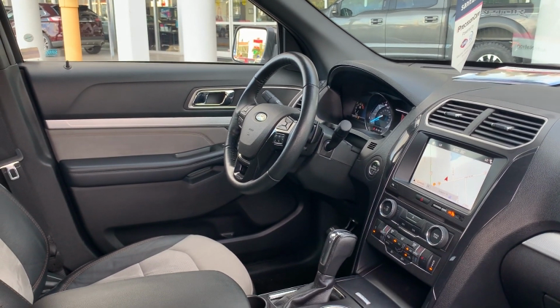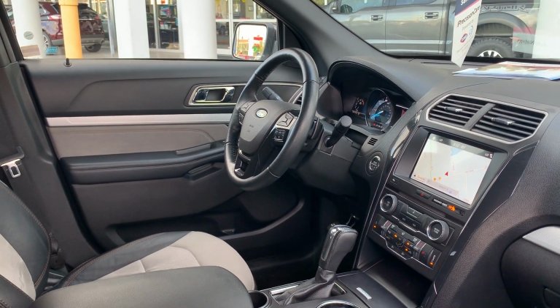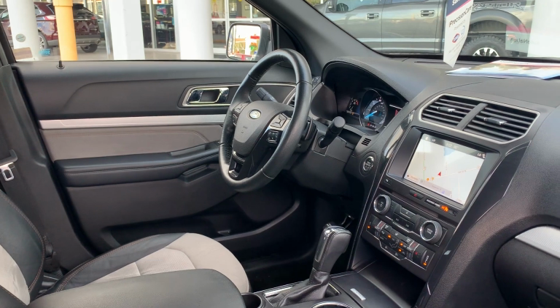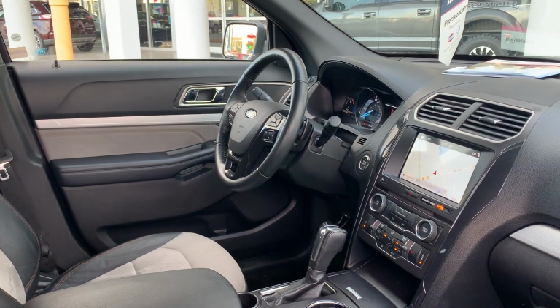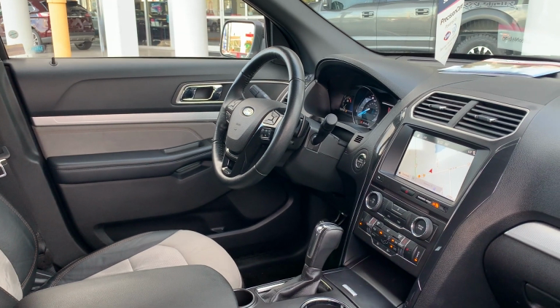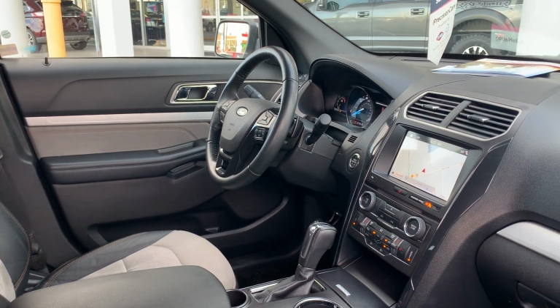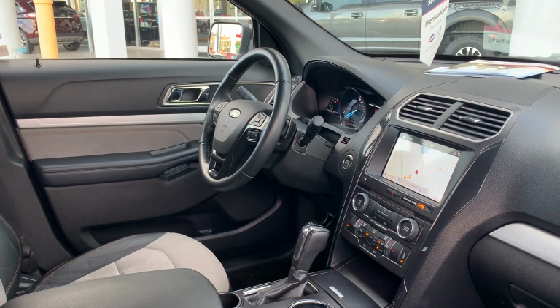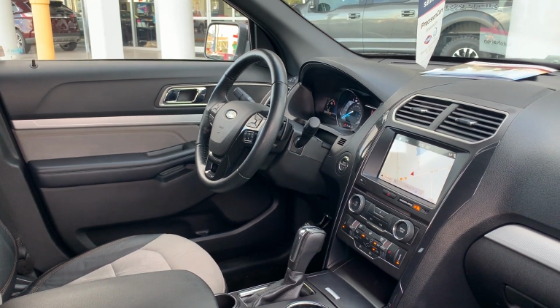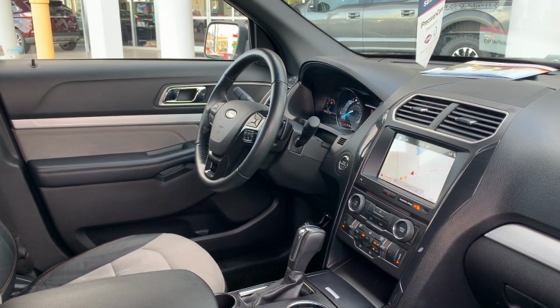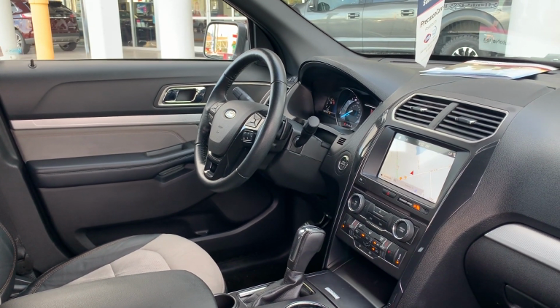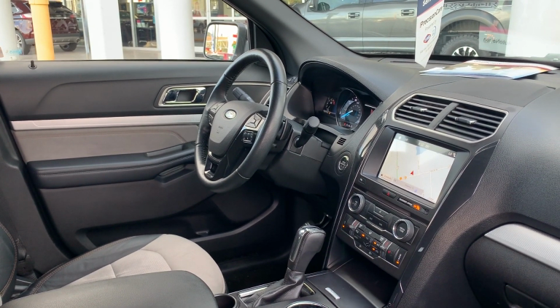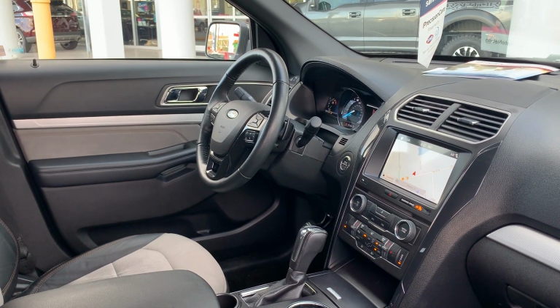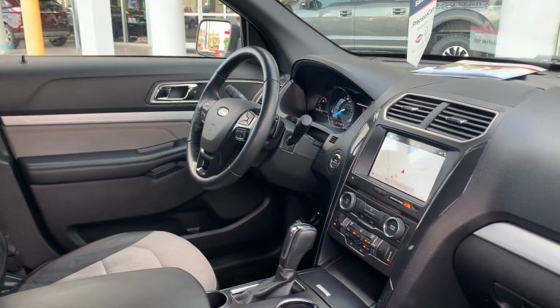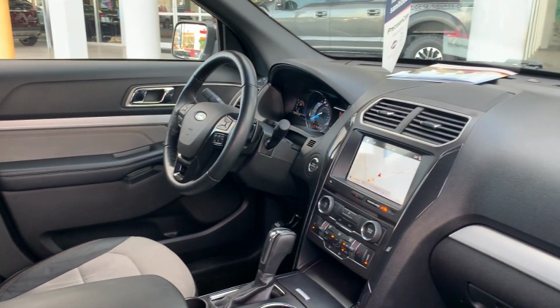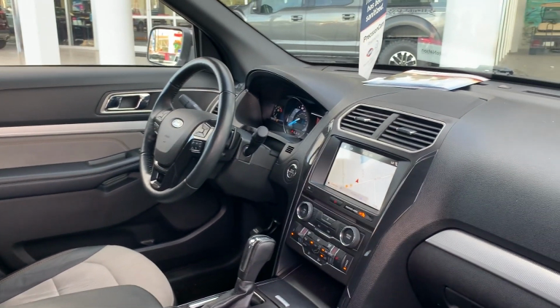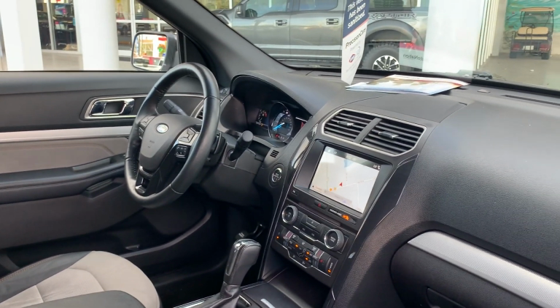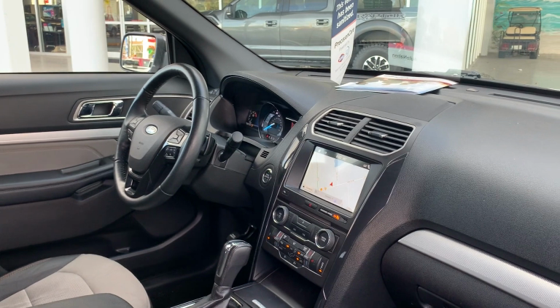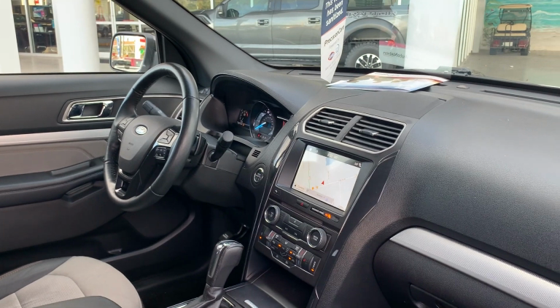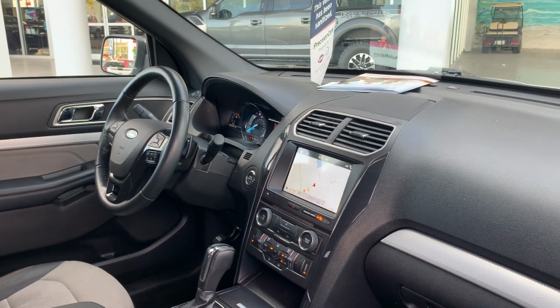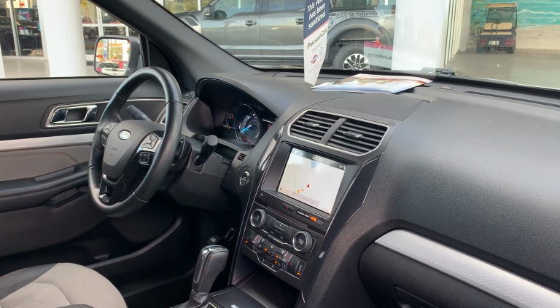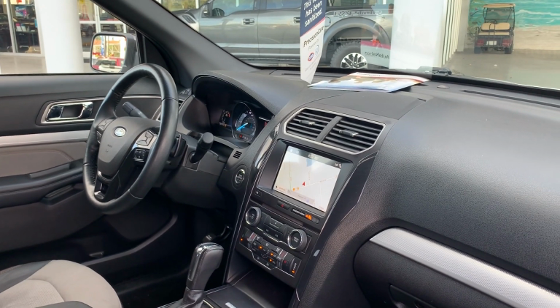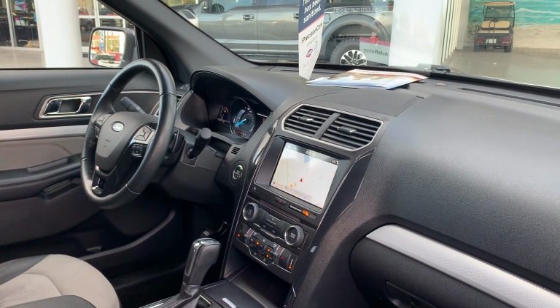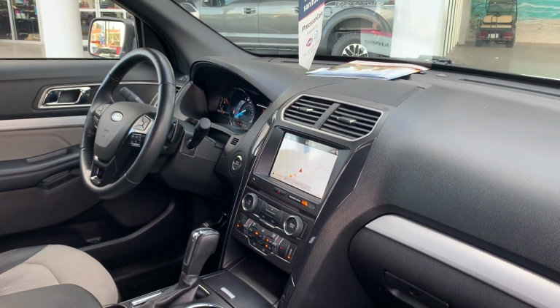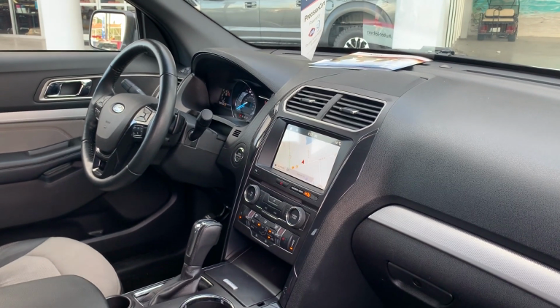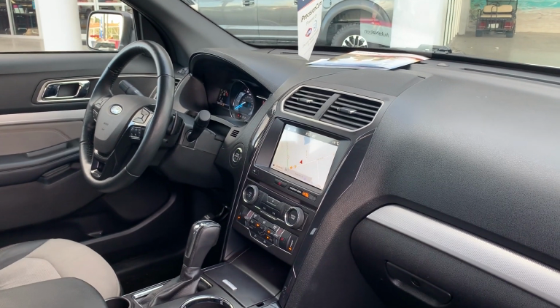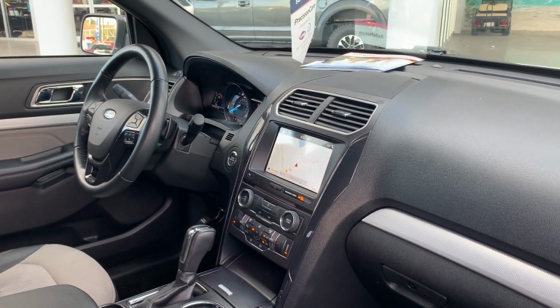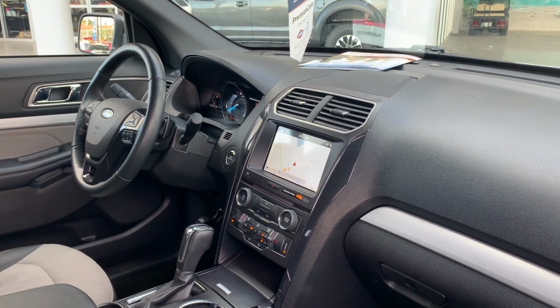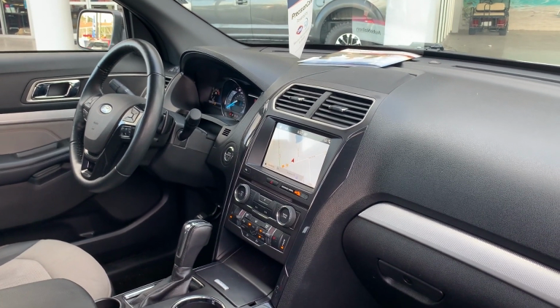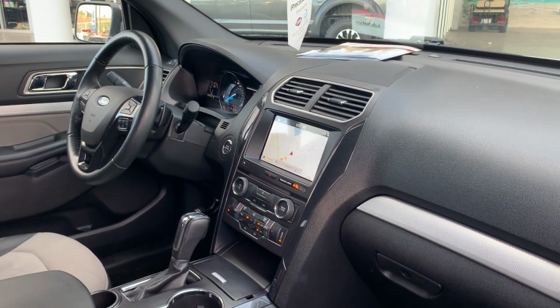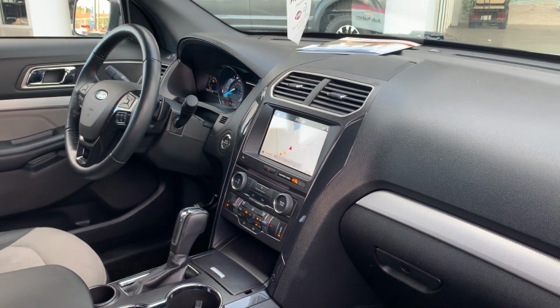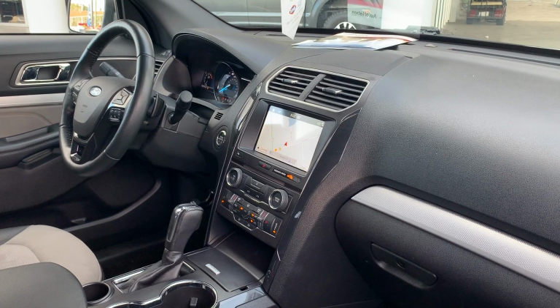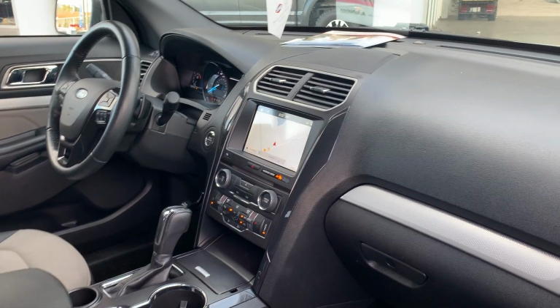Remote start, push button start, Microsoft Sync which includes Bluetooth for your cell phone and streaming audio, navigation, satellite radio, and electronic climate control.